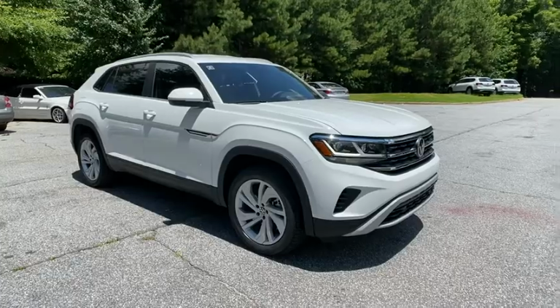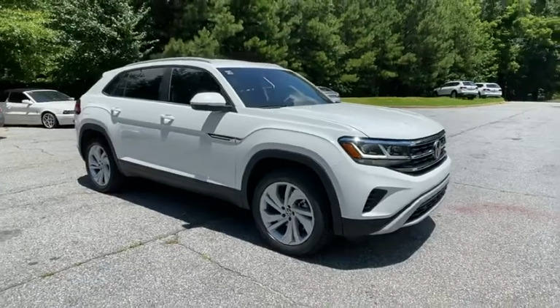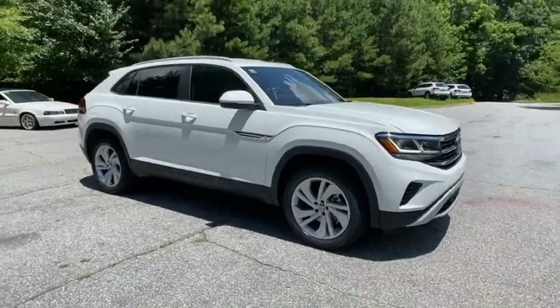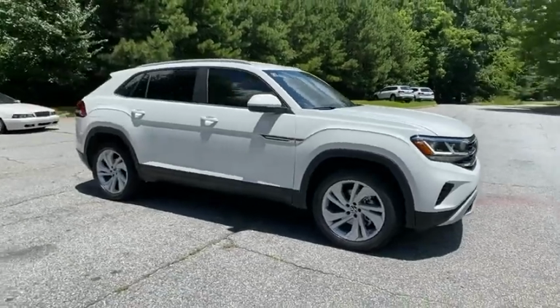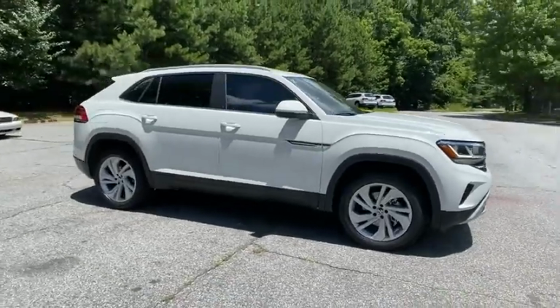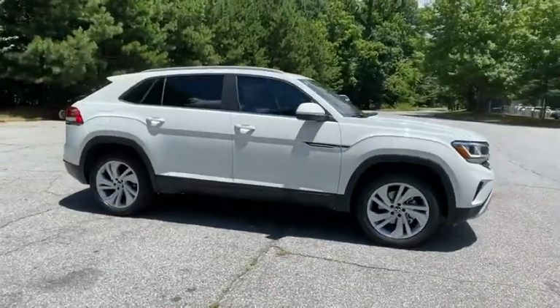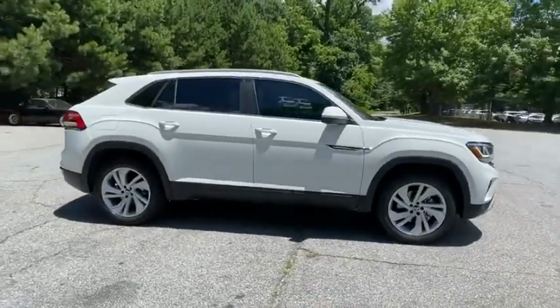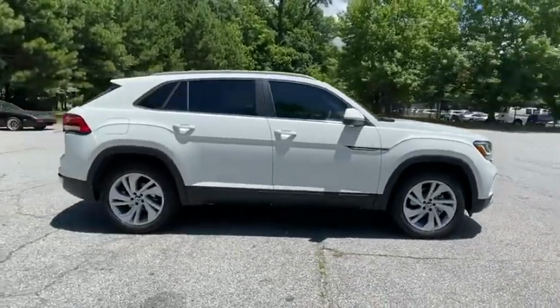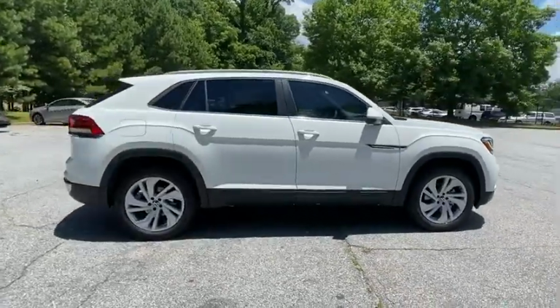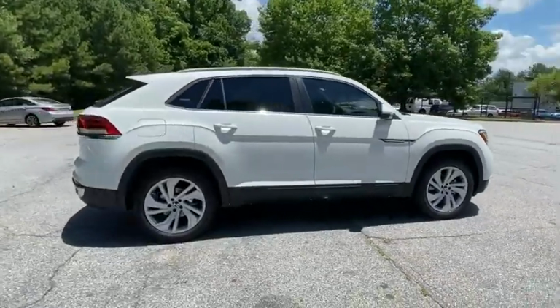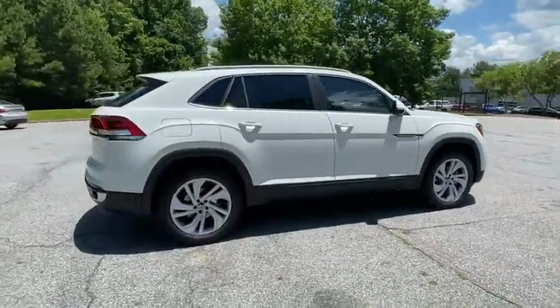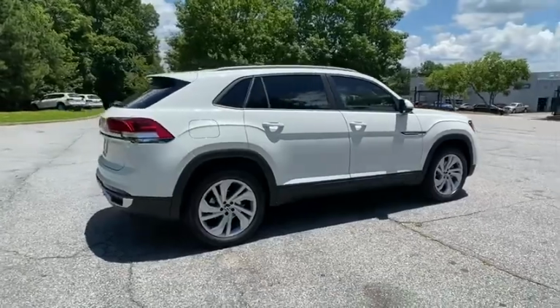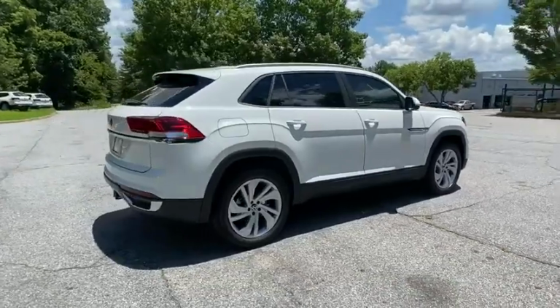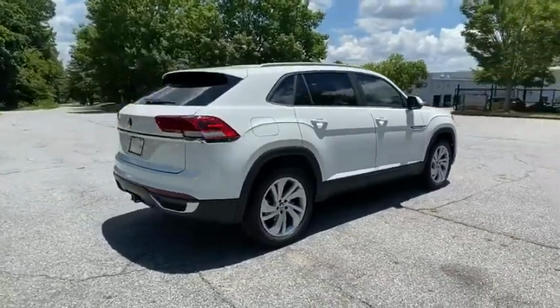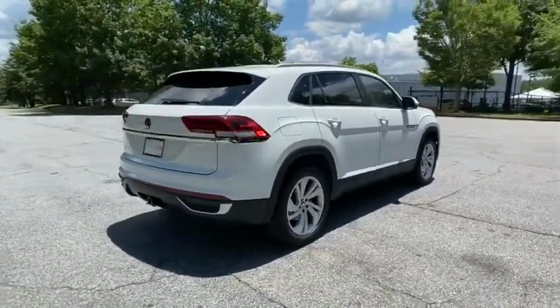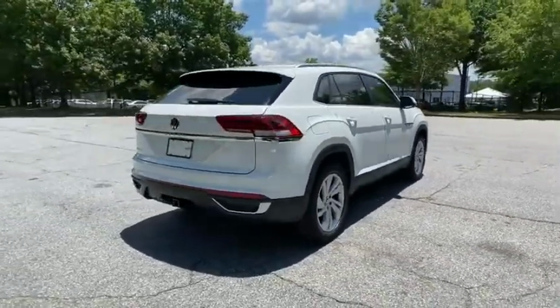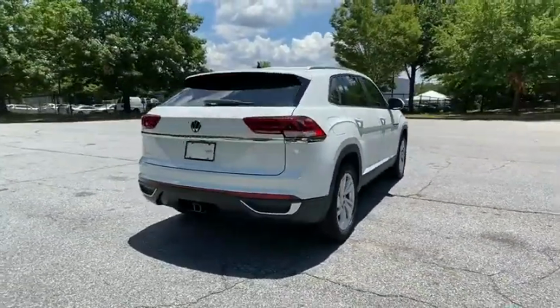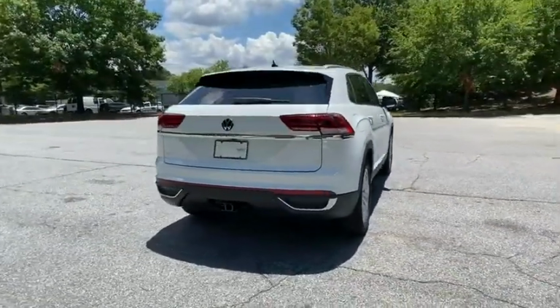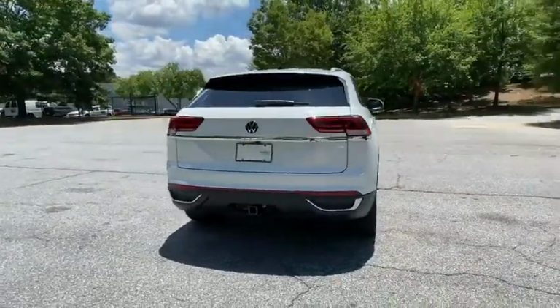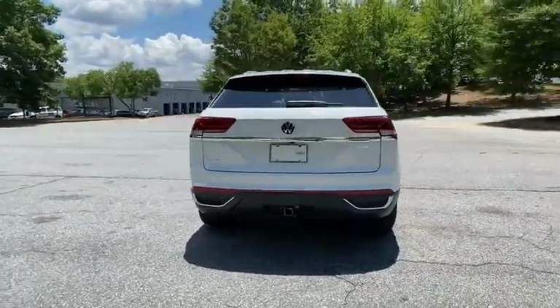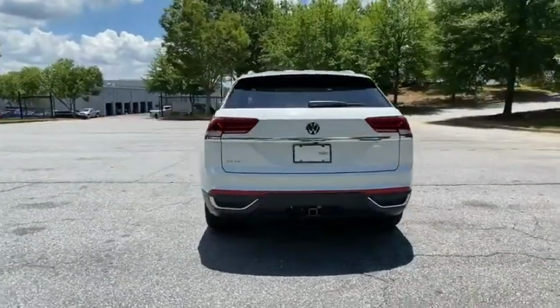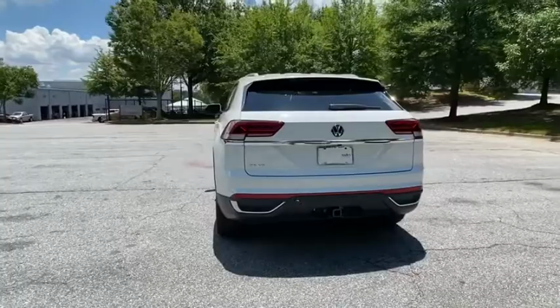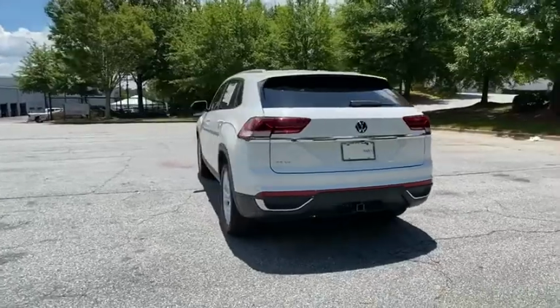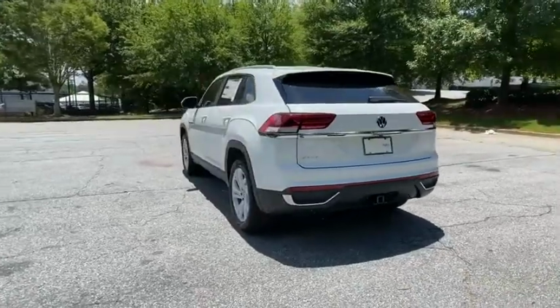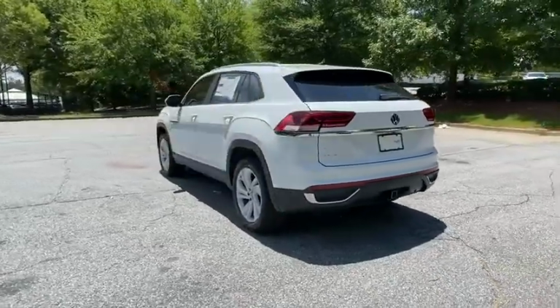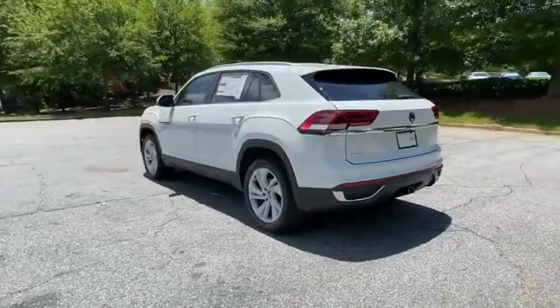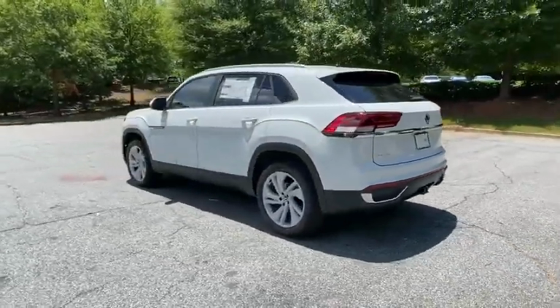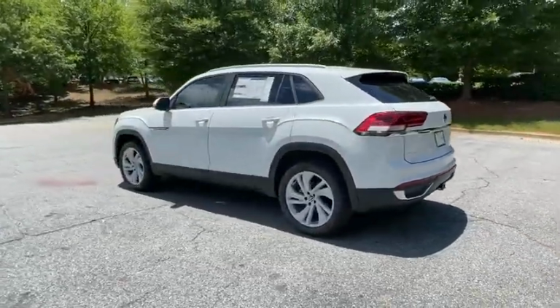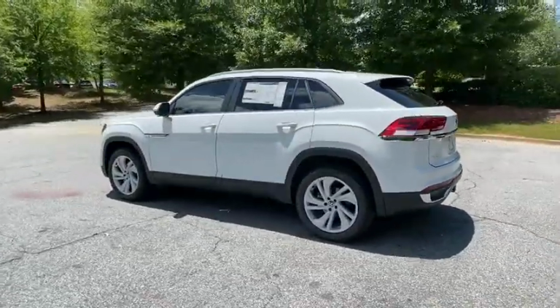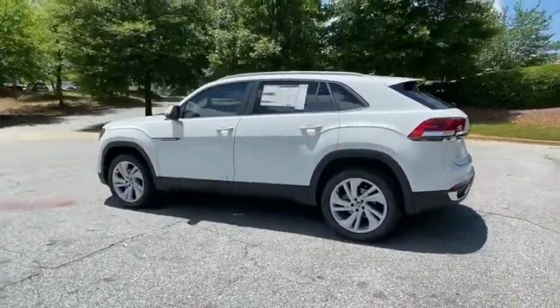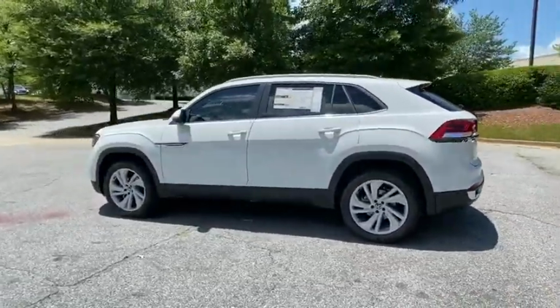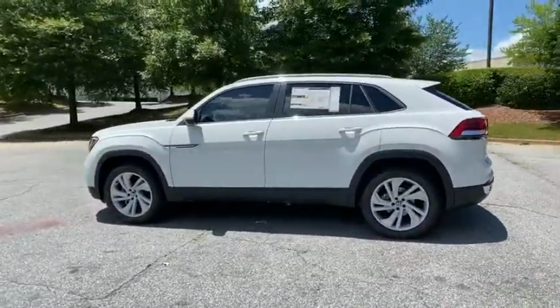We are pleased to show you the 2020 Volkswagen Atlas Cross Sport. With its eloquent exterior body lines and its plethora of interior features, this is surely a vehicle you'll want to take a look at. Here are some of this vehicle's great options.